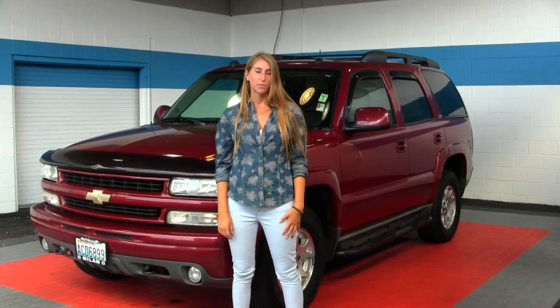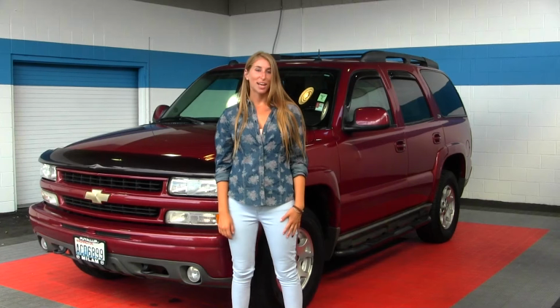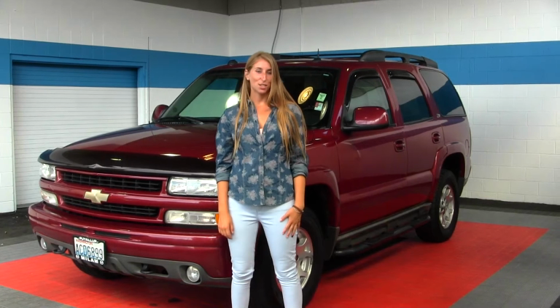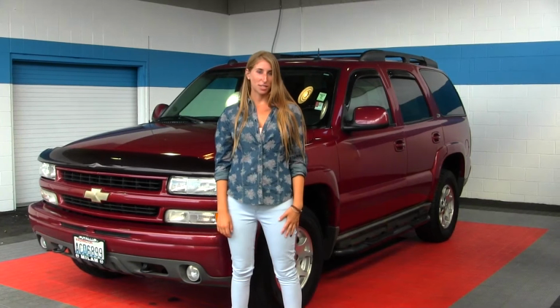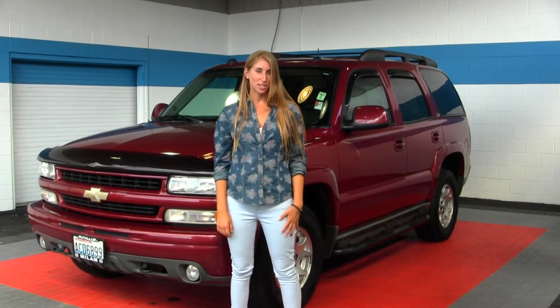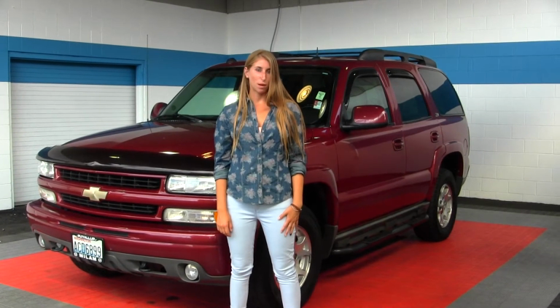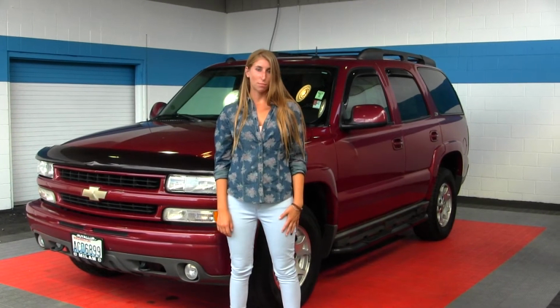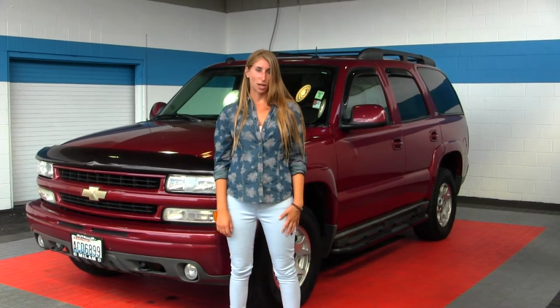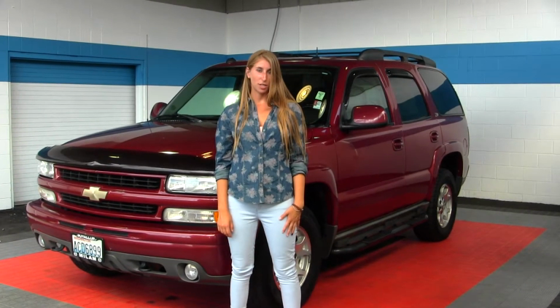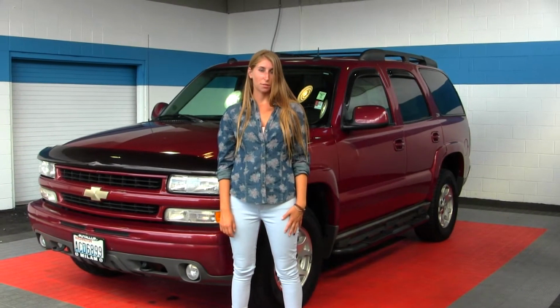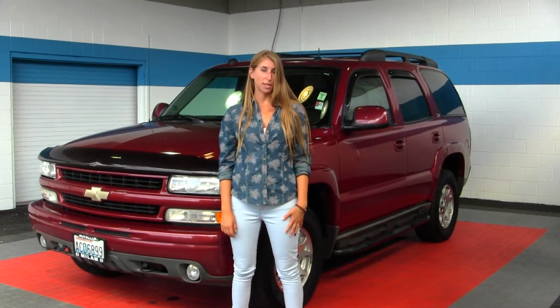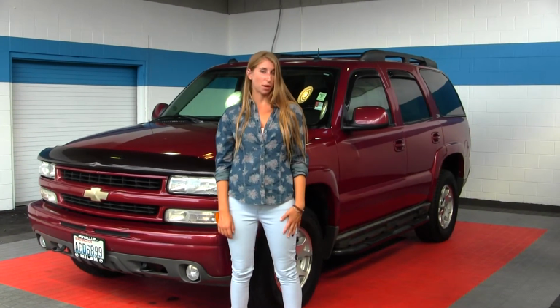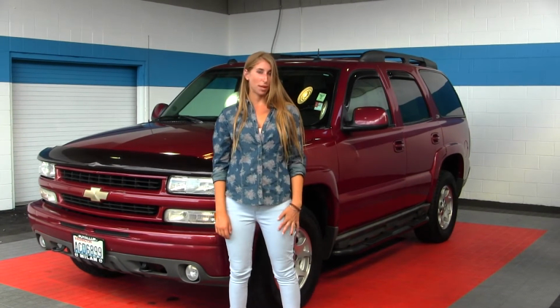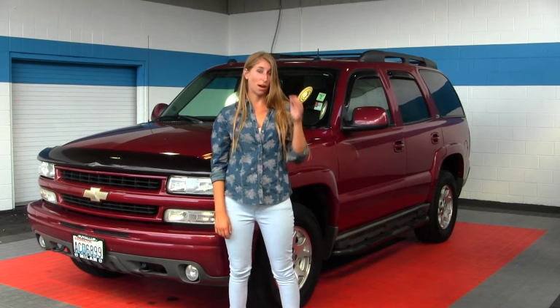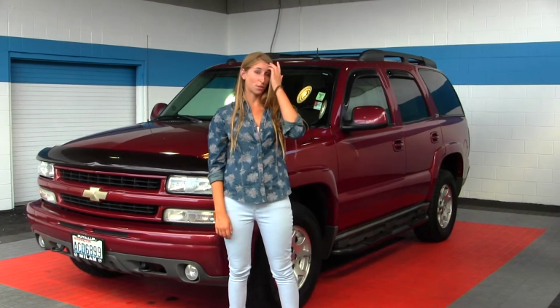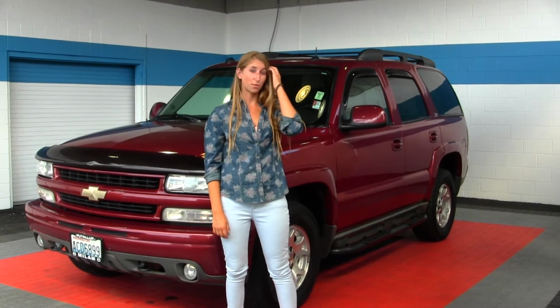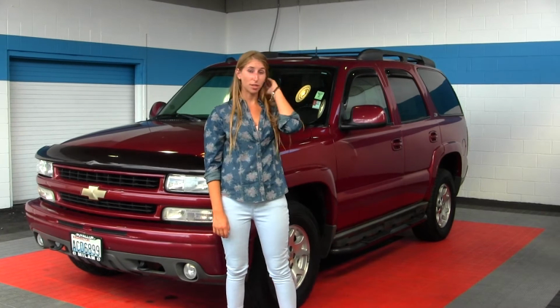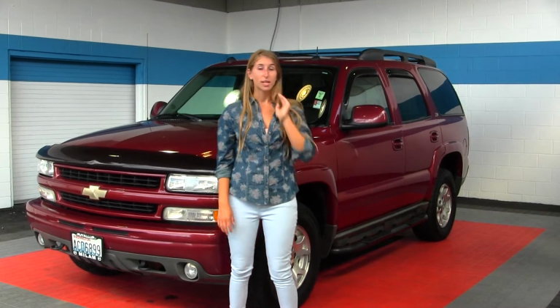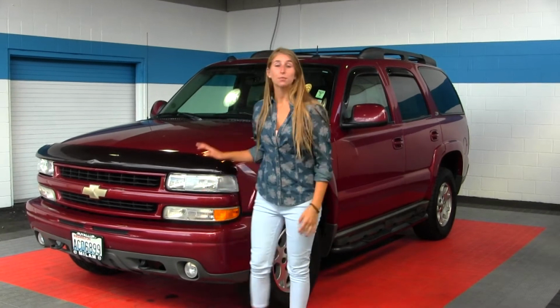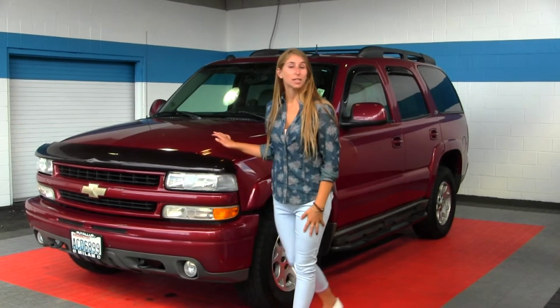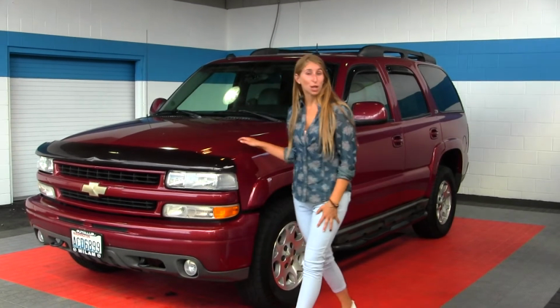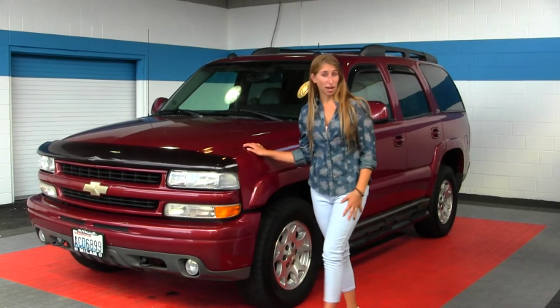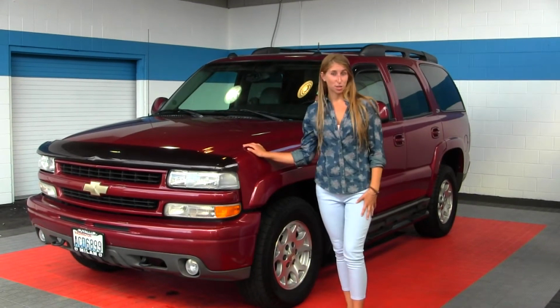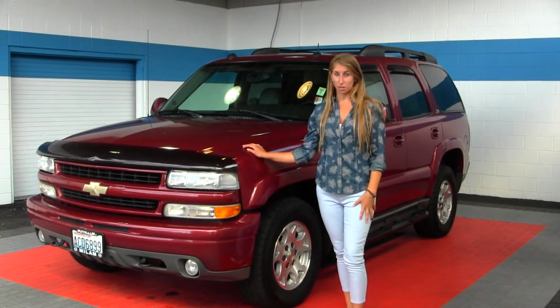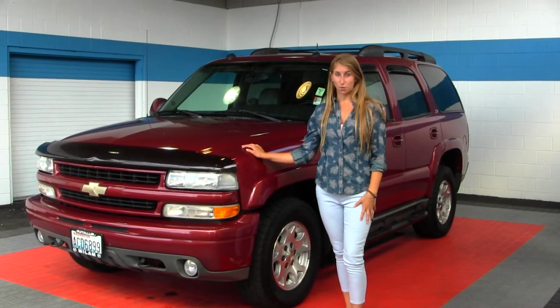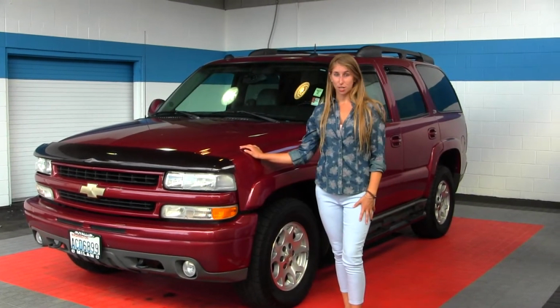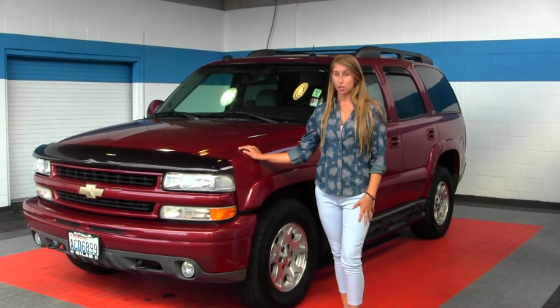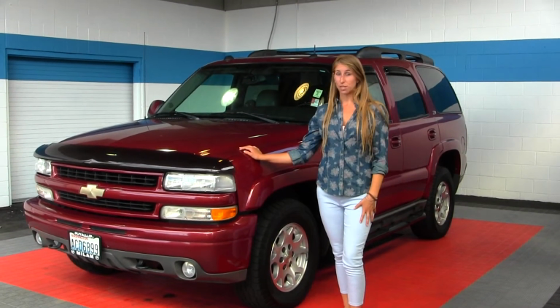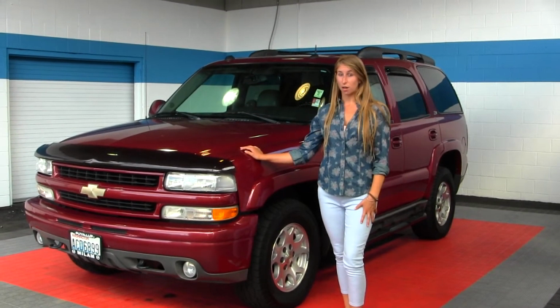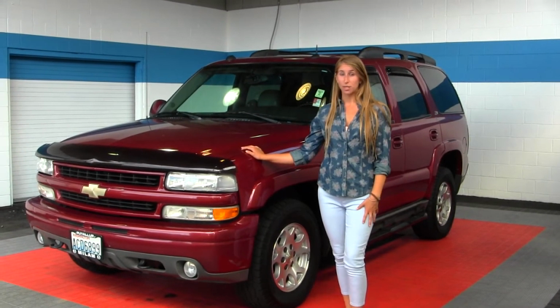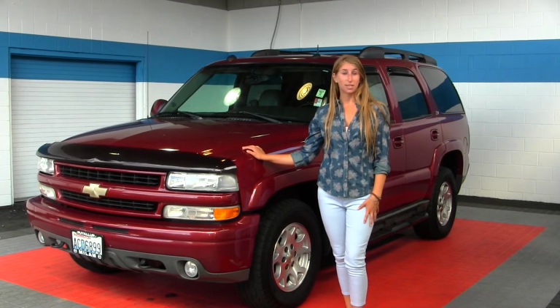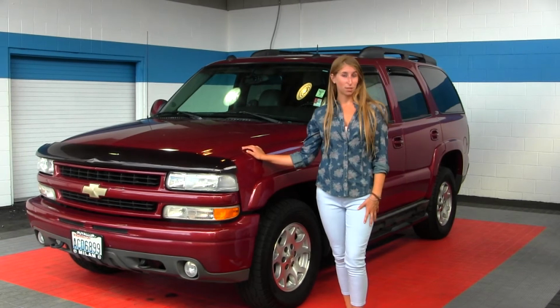Hi, this is Chelsea. Today I'm at Milam Truck Country, located in Puyallup at 500 River Road. Today we're looking at this dark red 2004 Chevy Tahoe Z71.